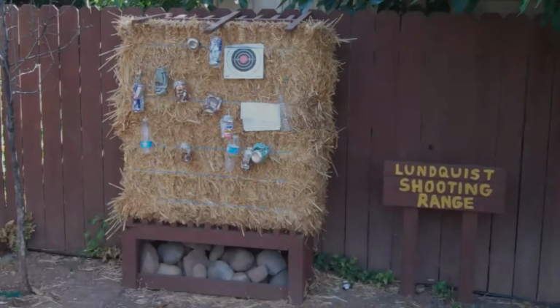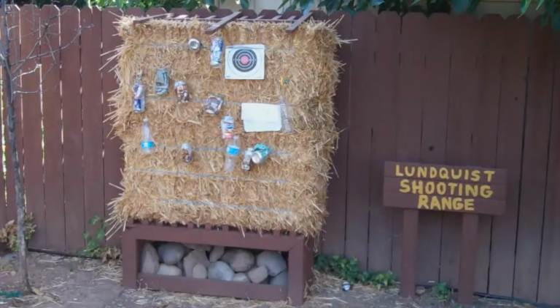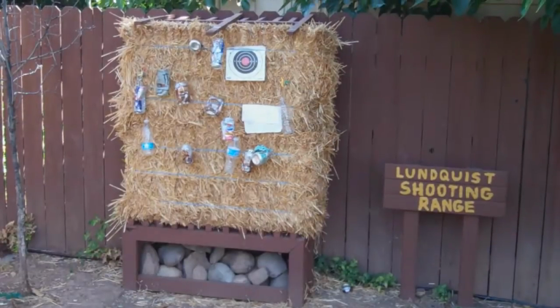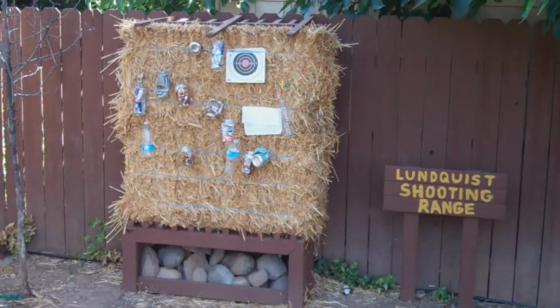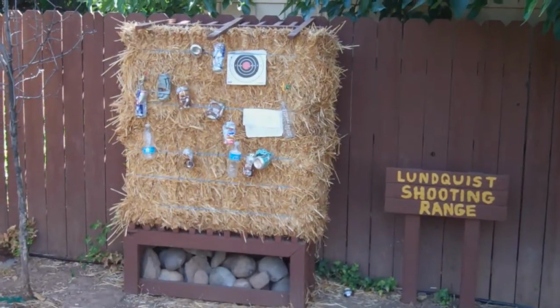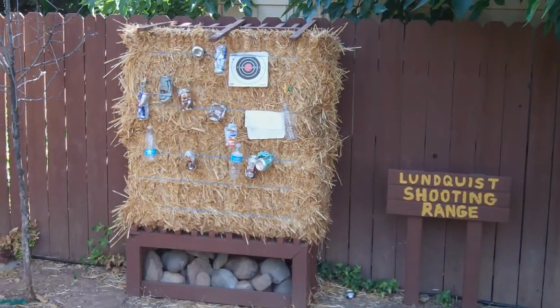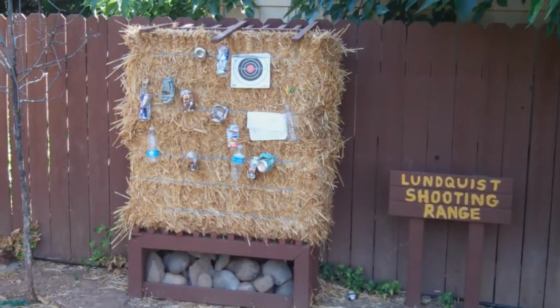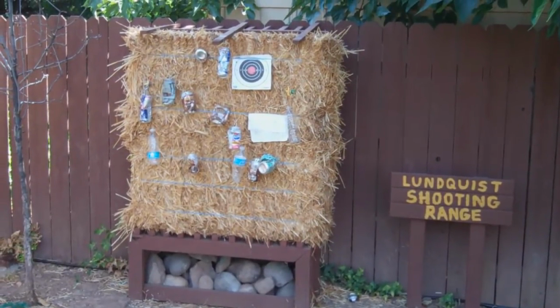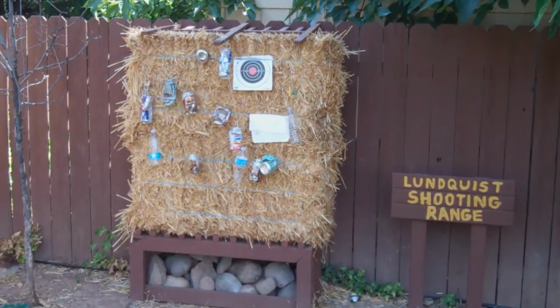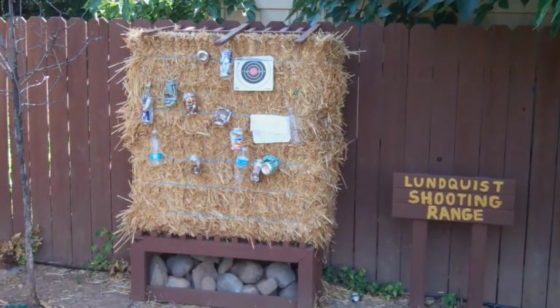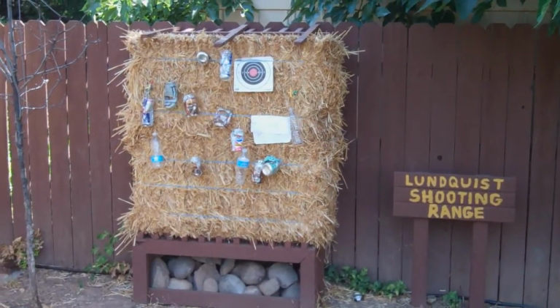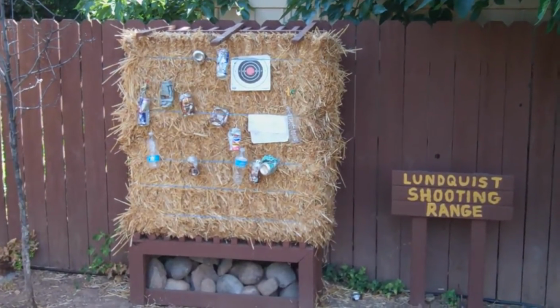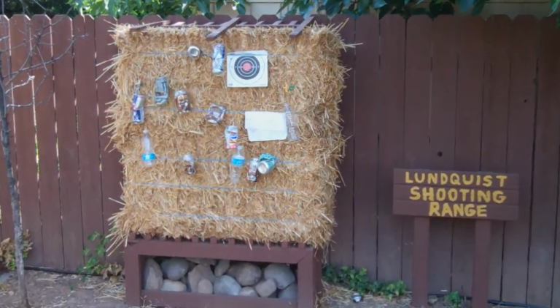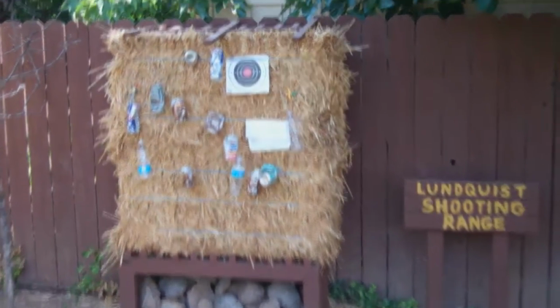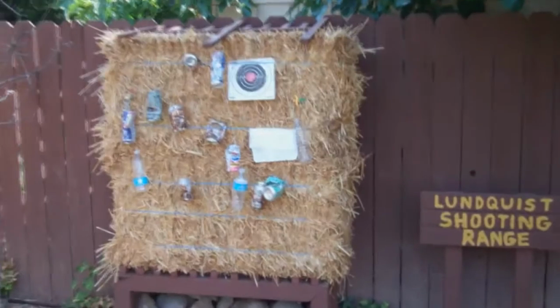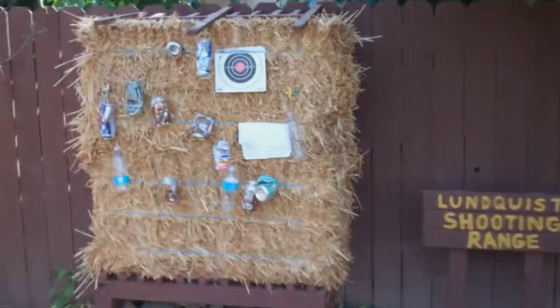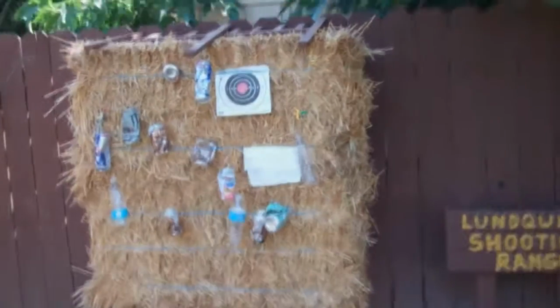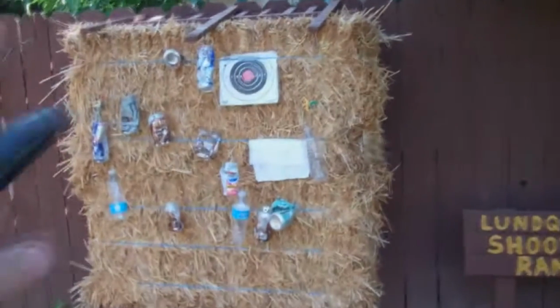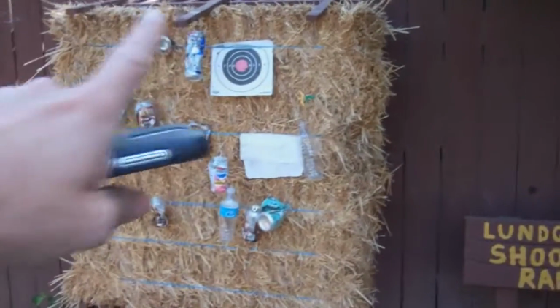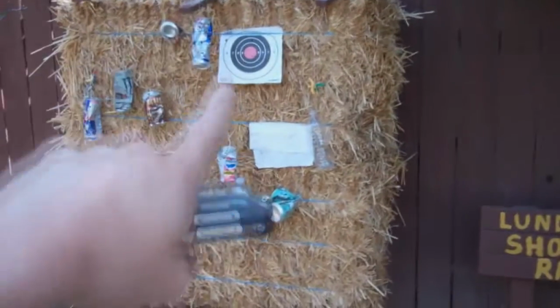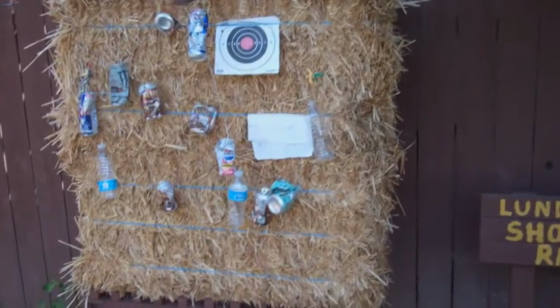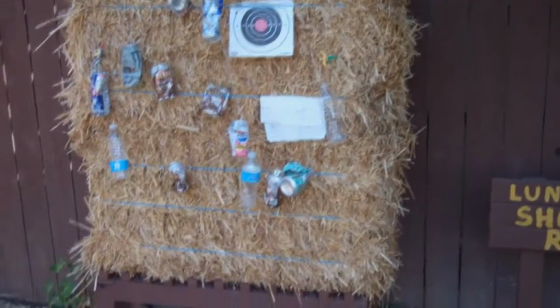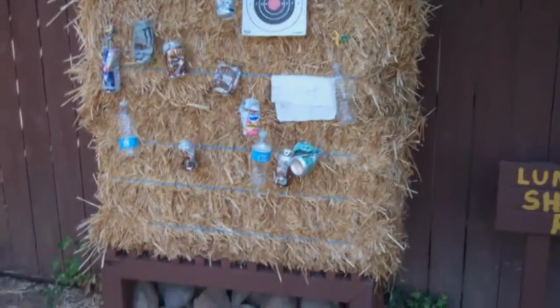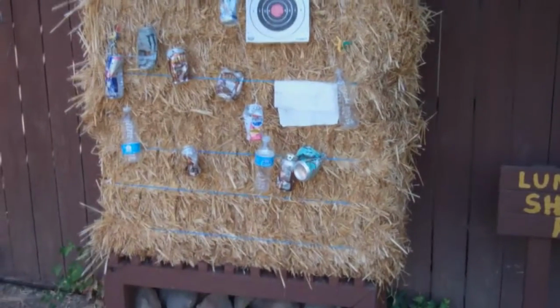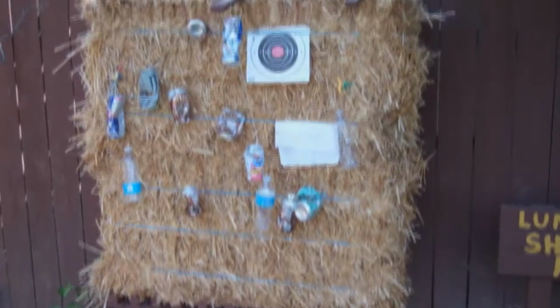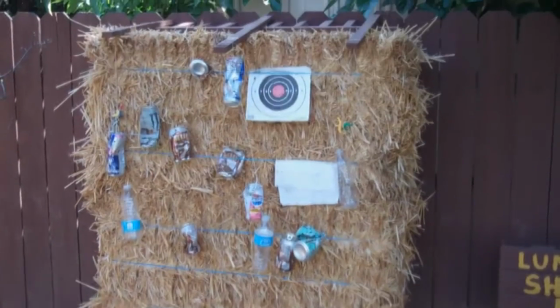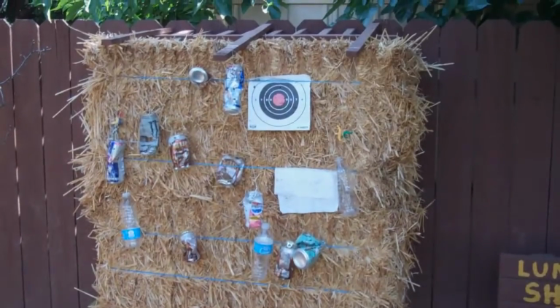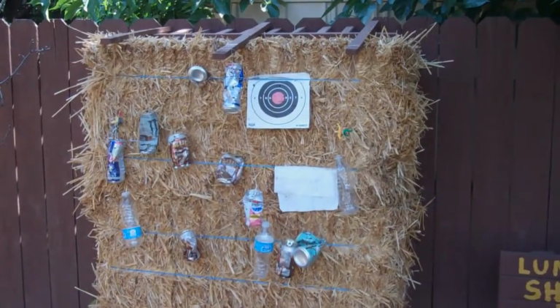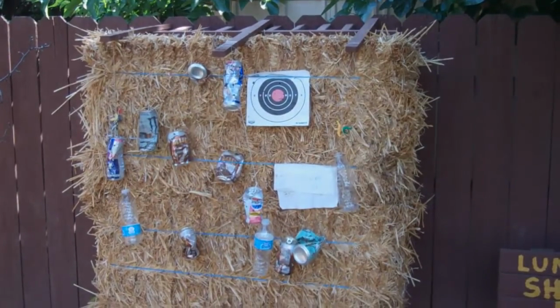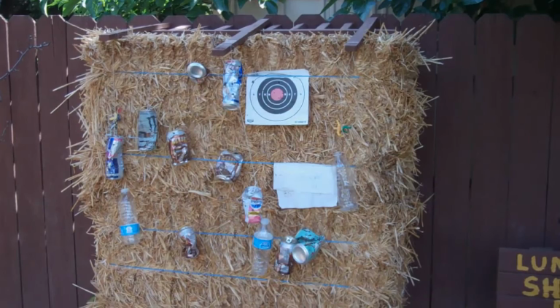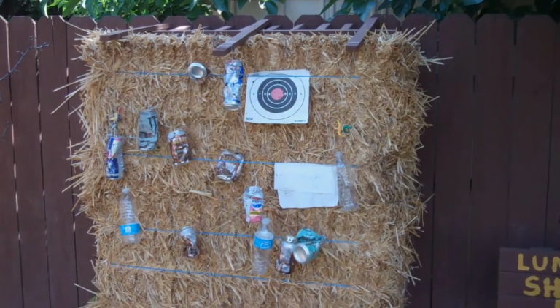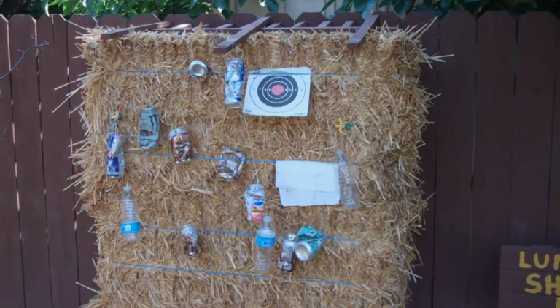Check it out. Here's our BB gun range. I wanted to show you today how easy it is to make two bales of hay — piece of cake. I think they're seven bucks each, the cheapest hay you can have.